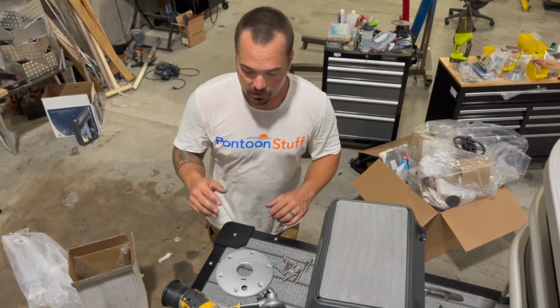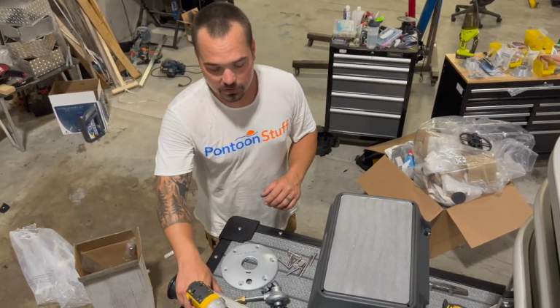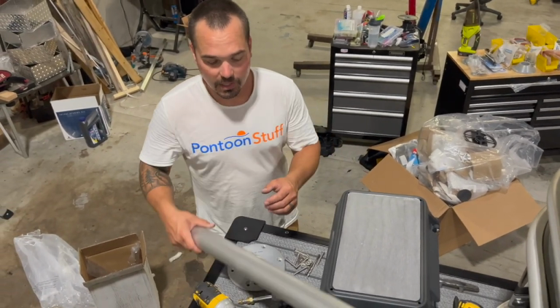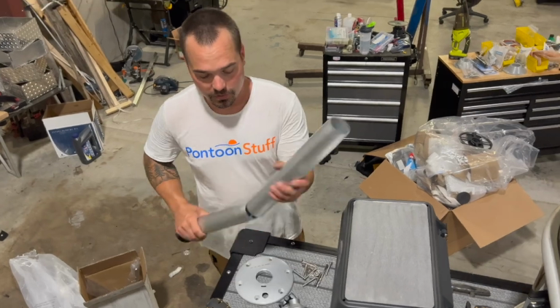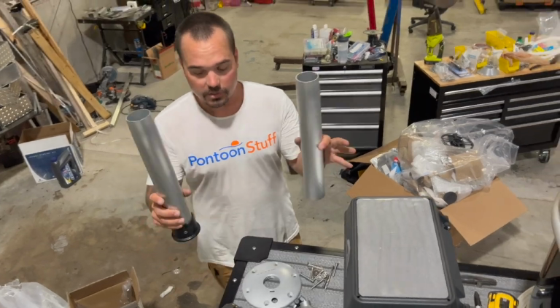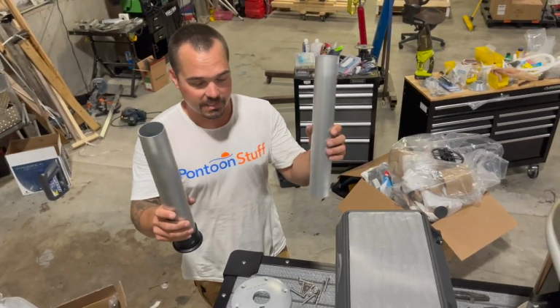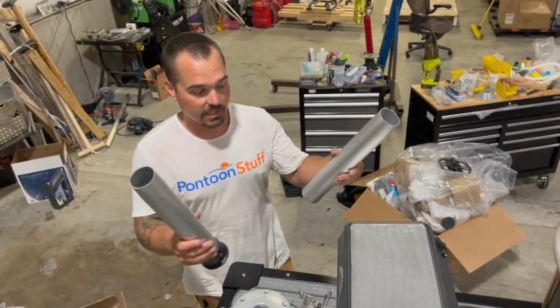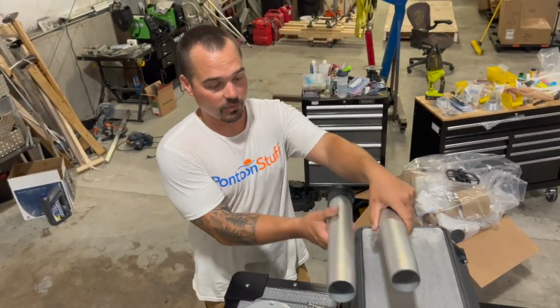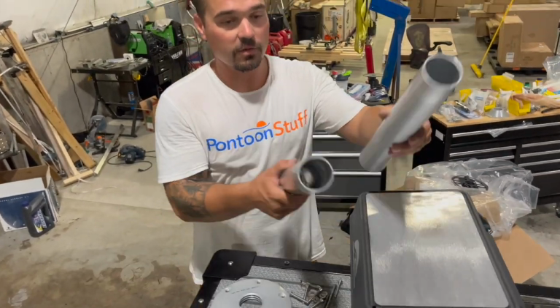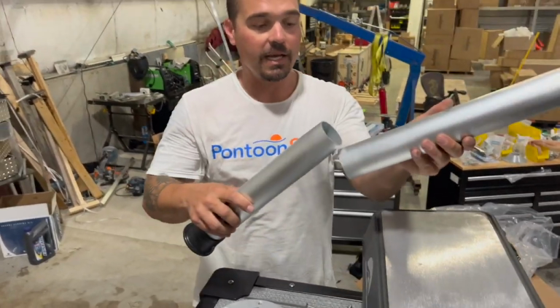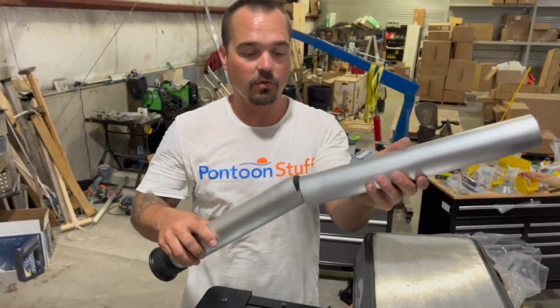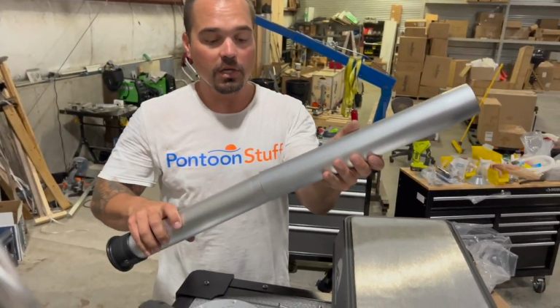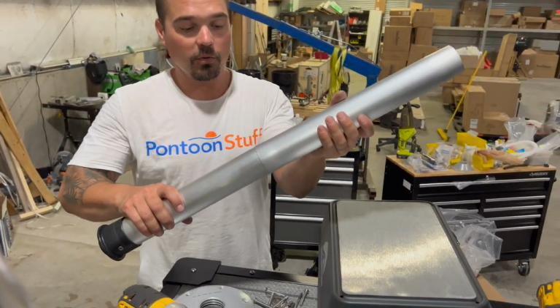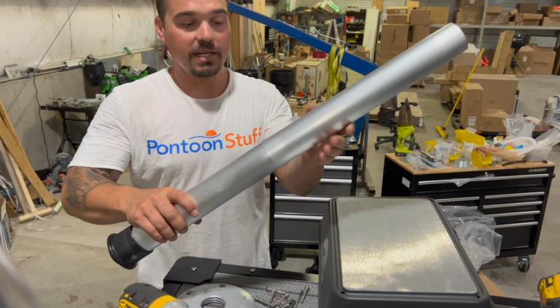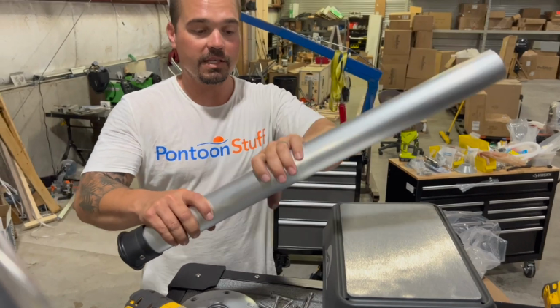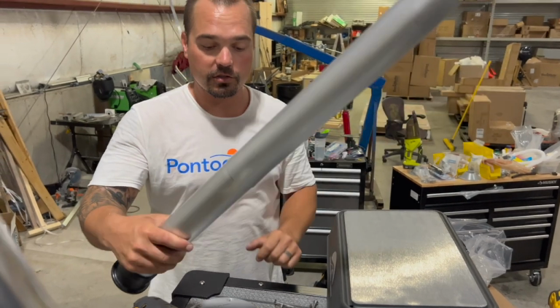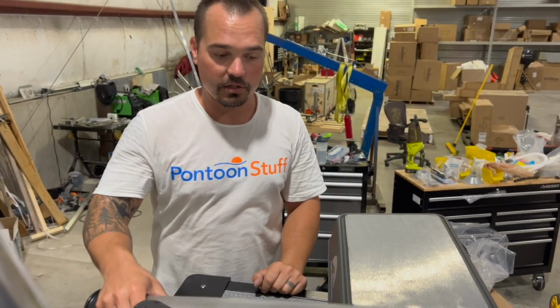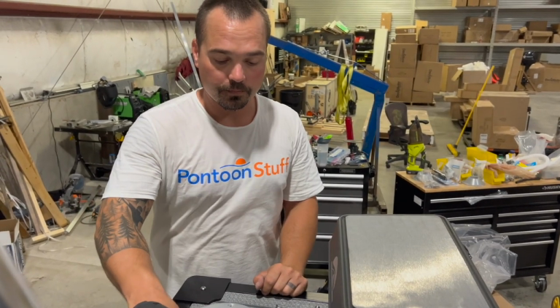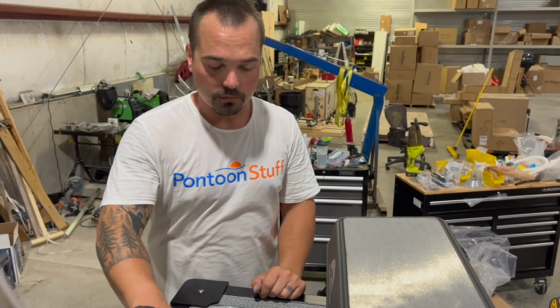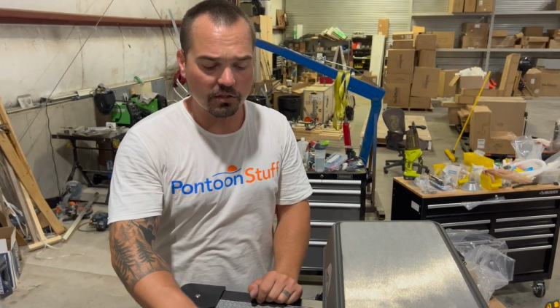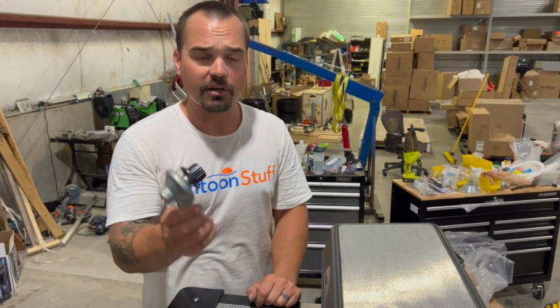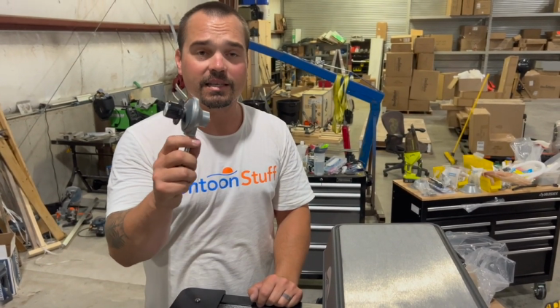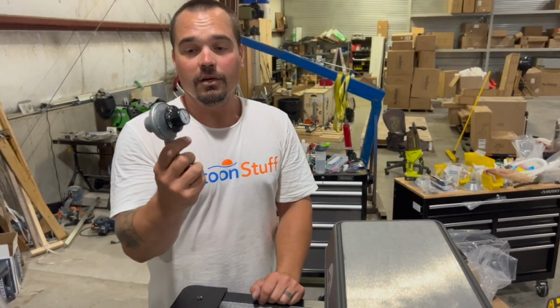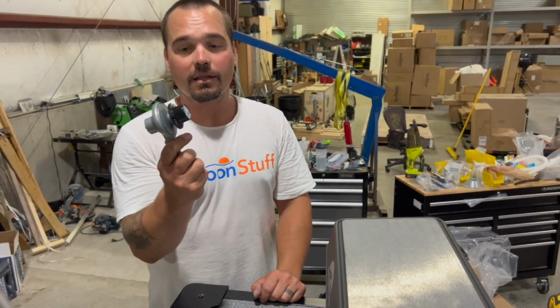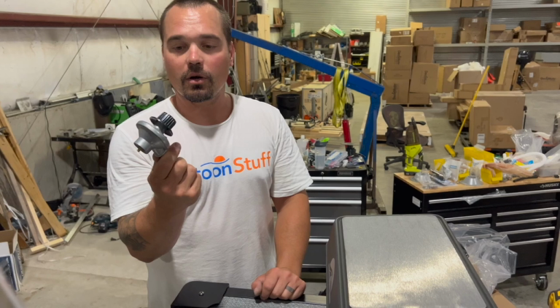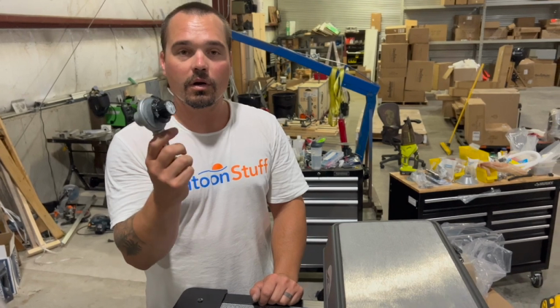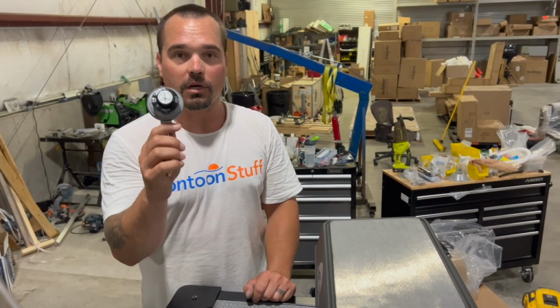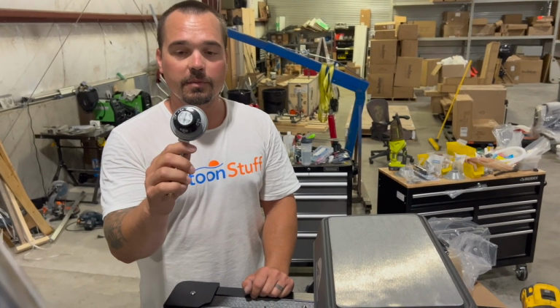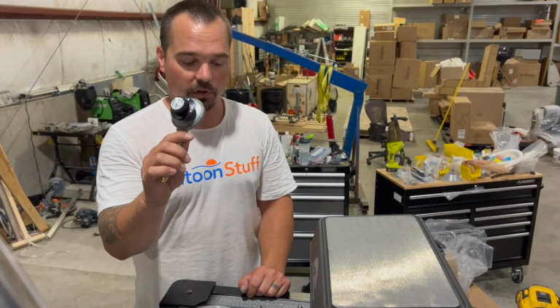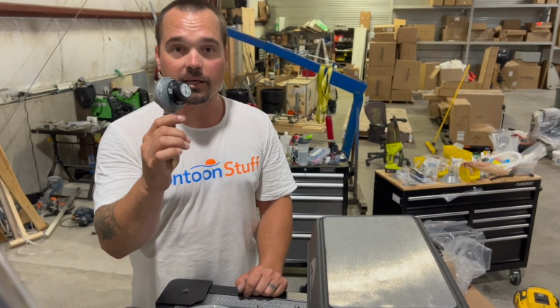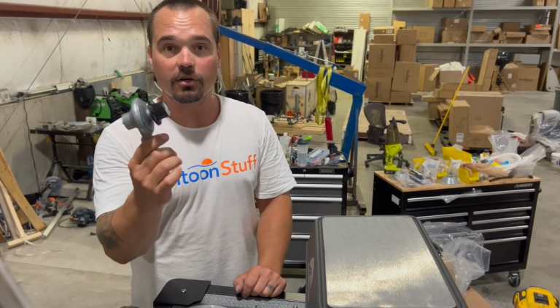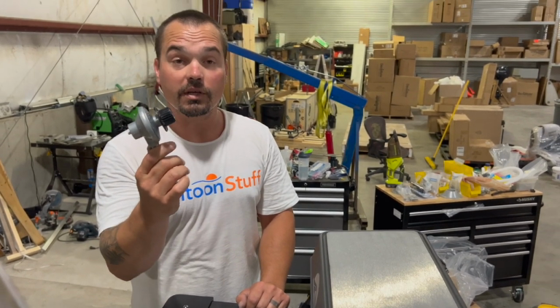You've got your table leg, which will come in two pieces. Again, this folds and goes inside of the grill, but that will be assembled together just like so.